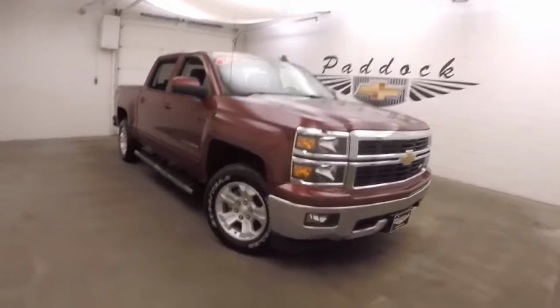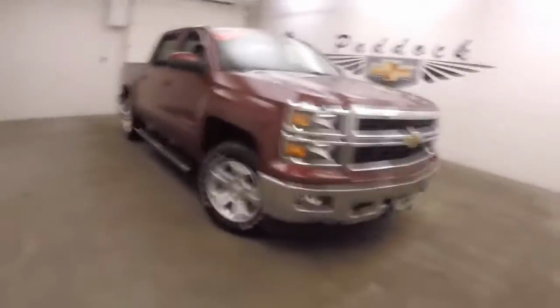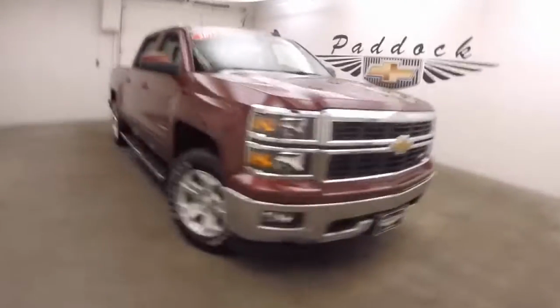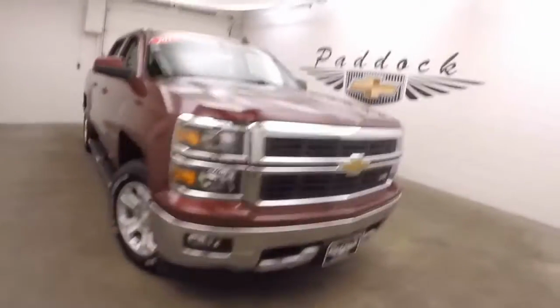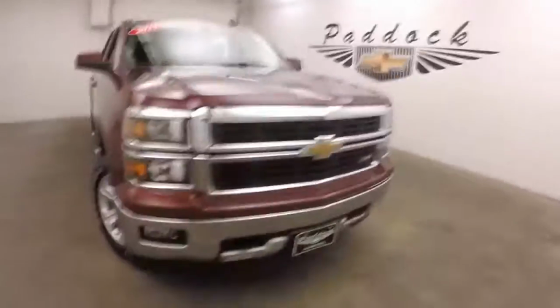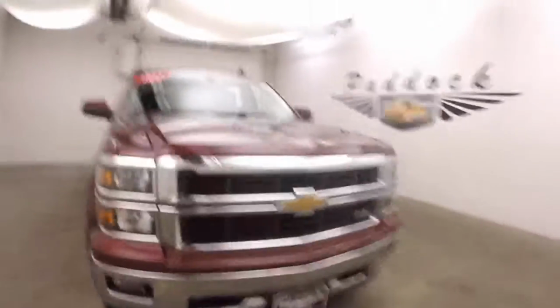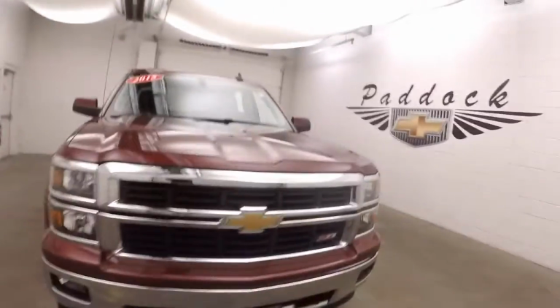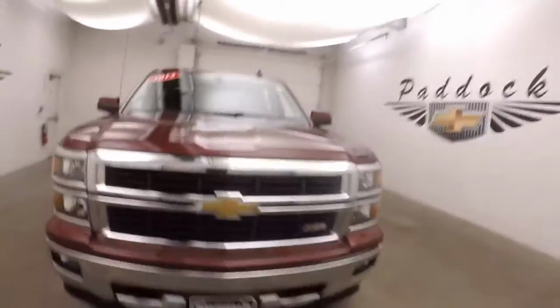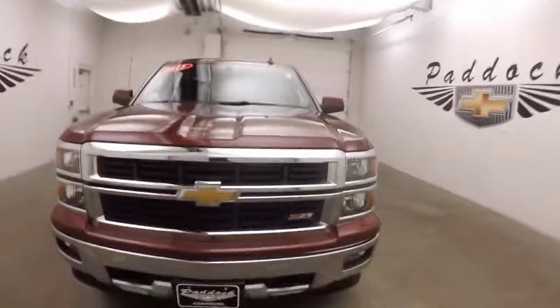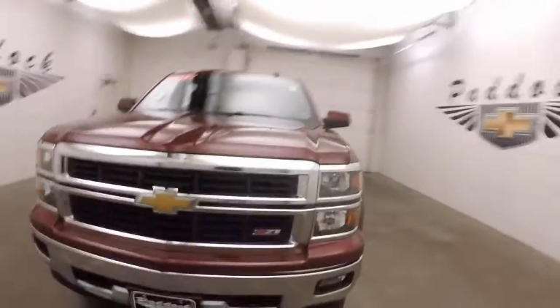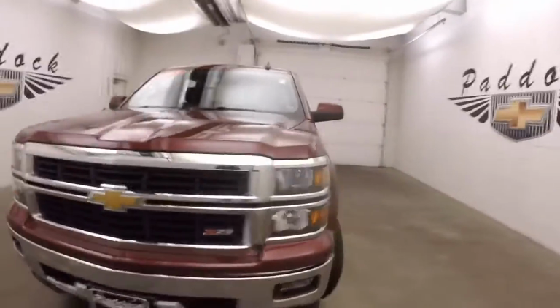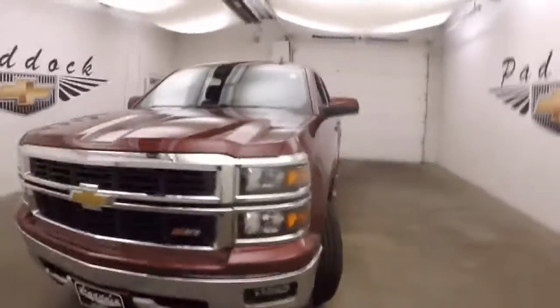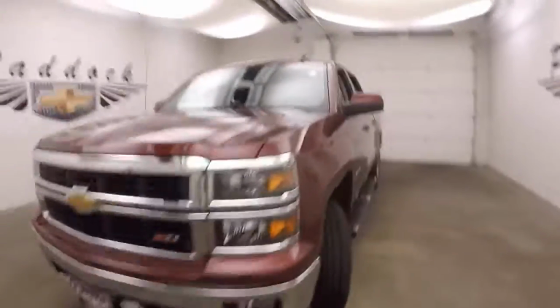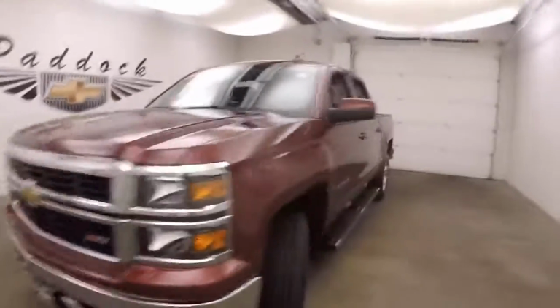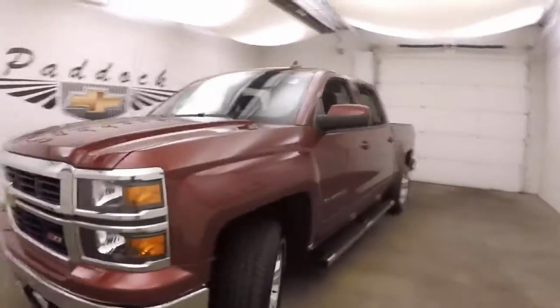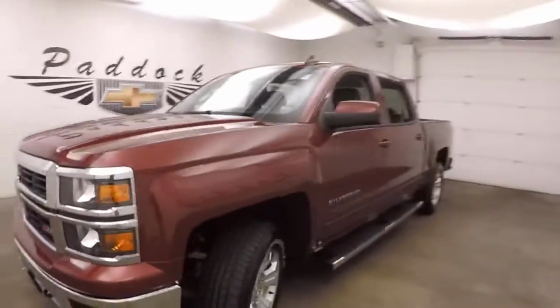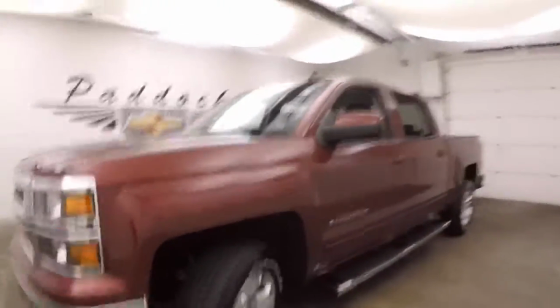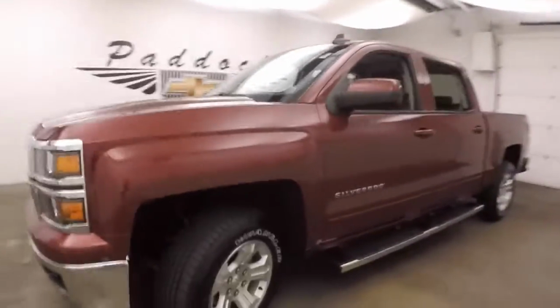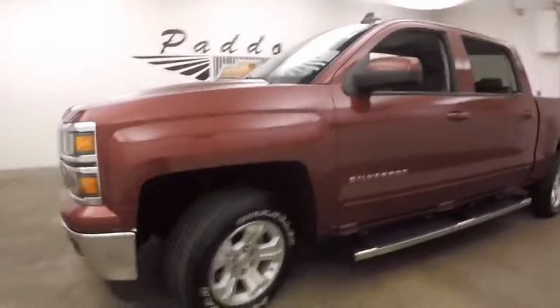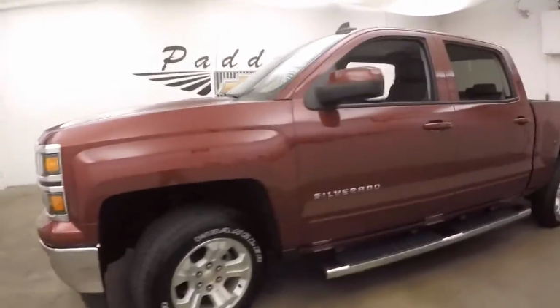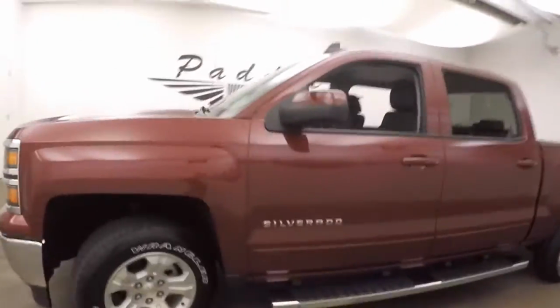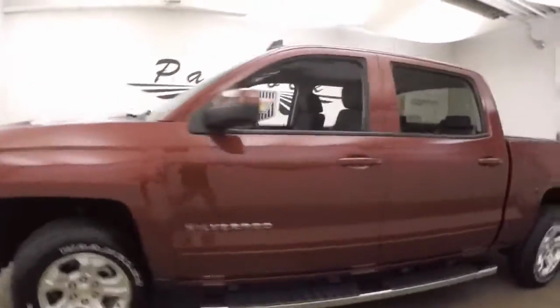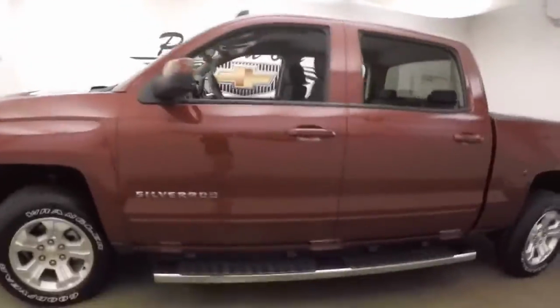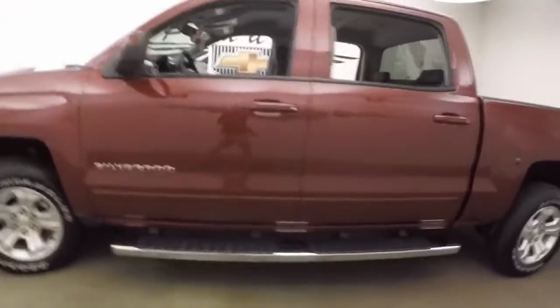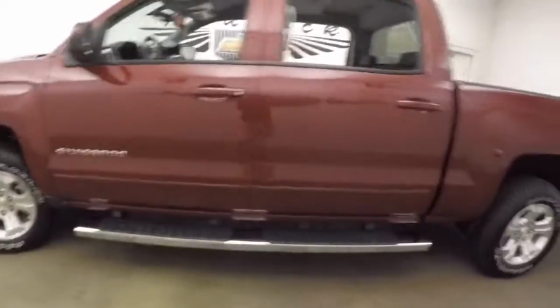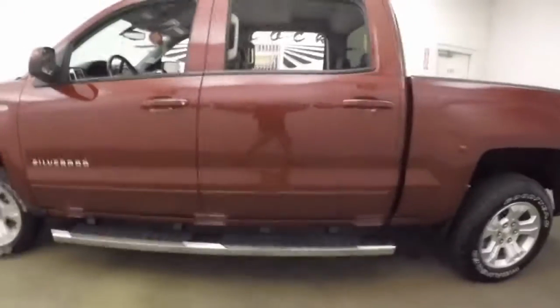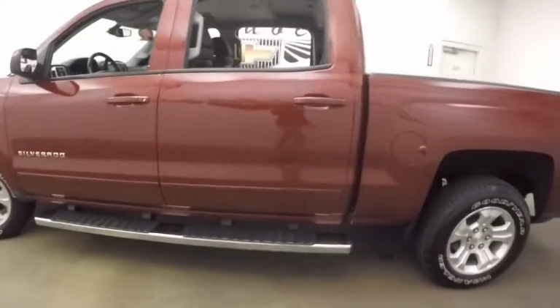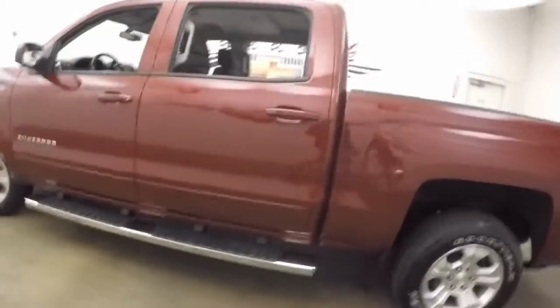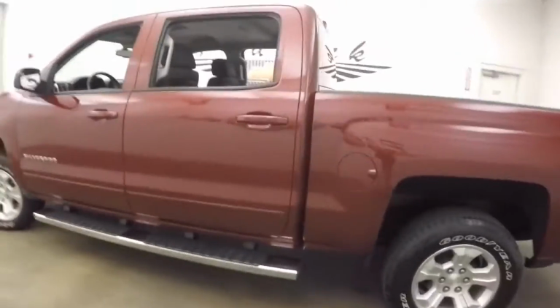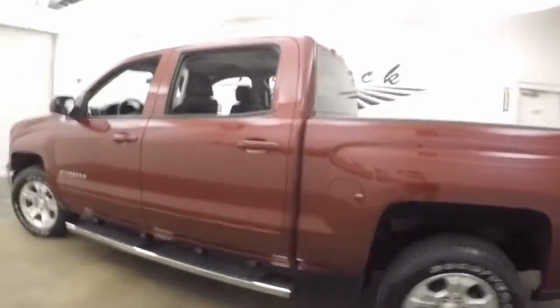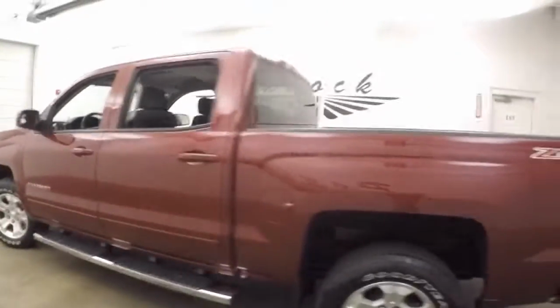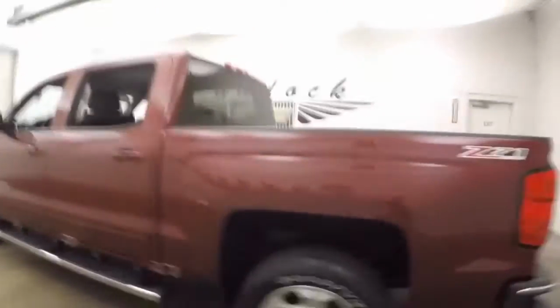2015 Chevy Silverado. Nice dark red paint. It does have the Z71 off-road package. Alloy wheels, good tires, nice large step bar on the side to help get in and out.